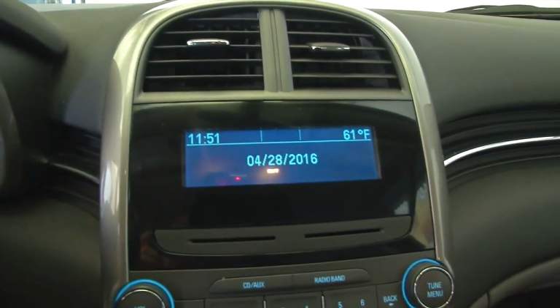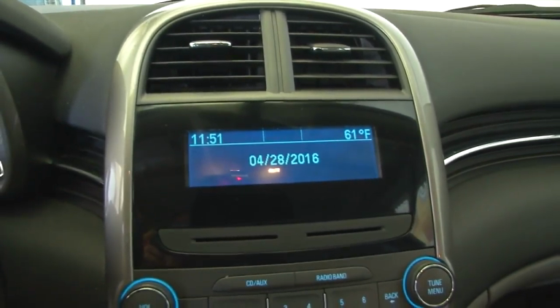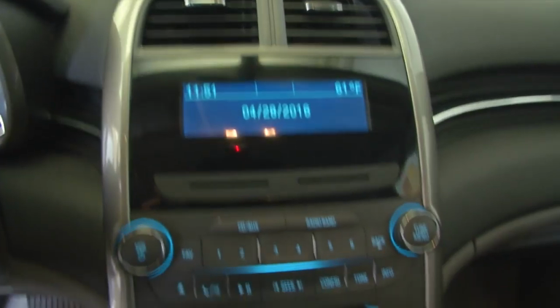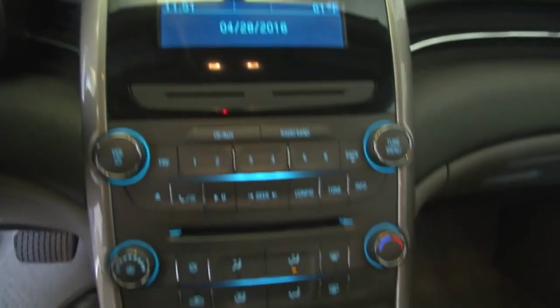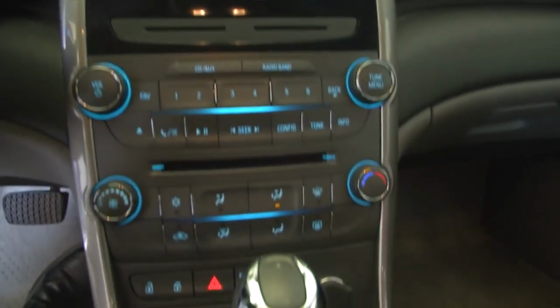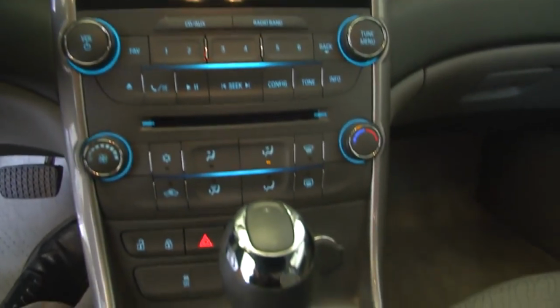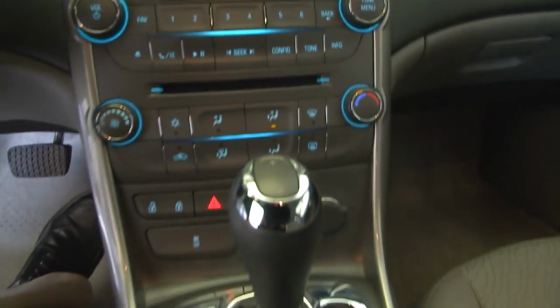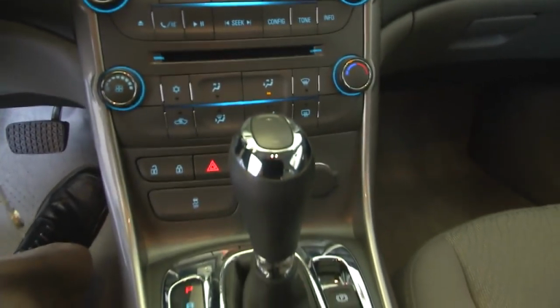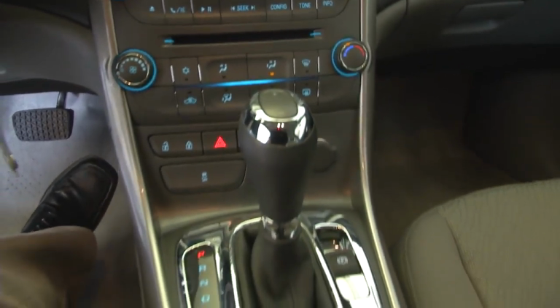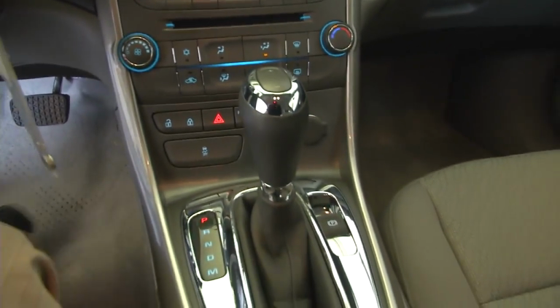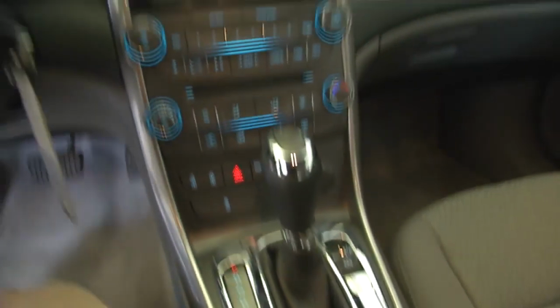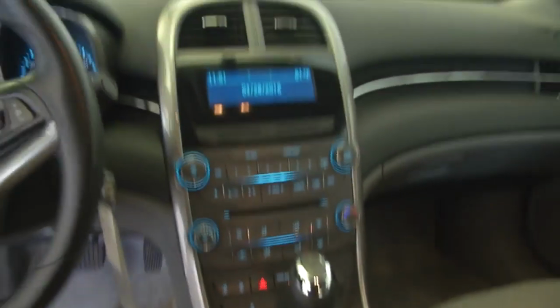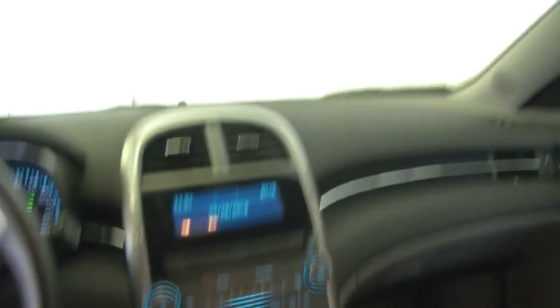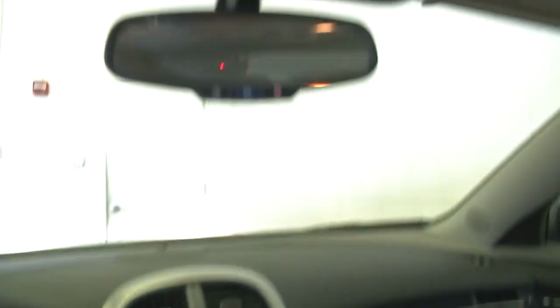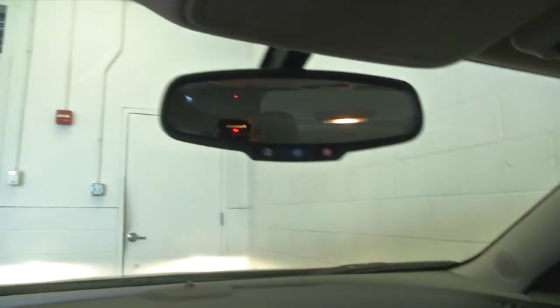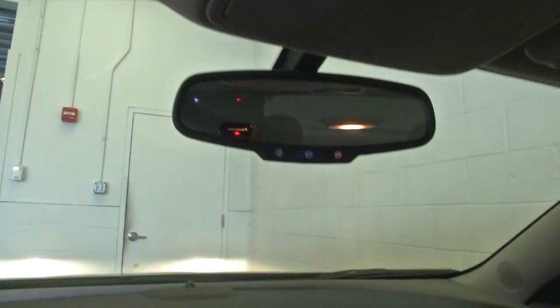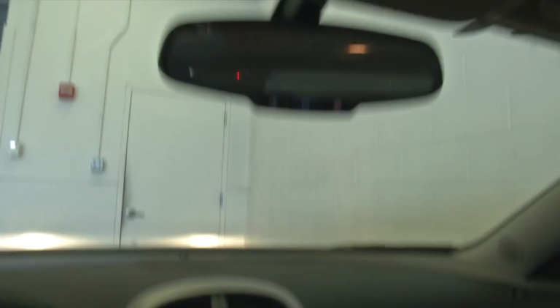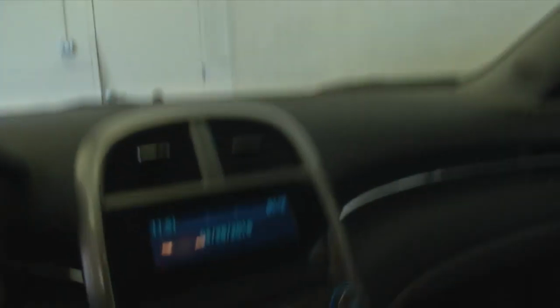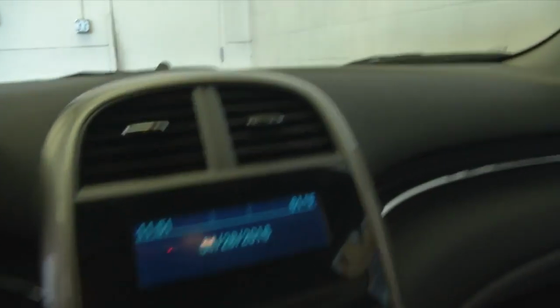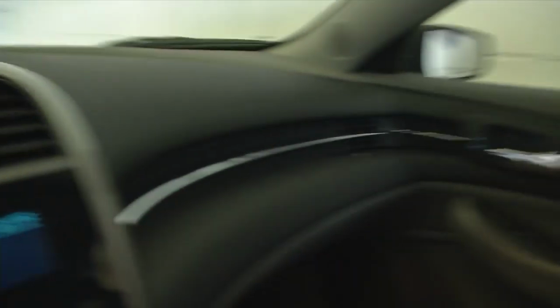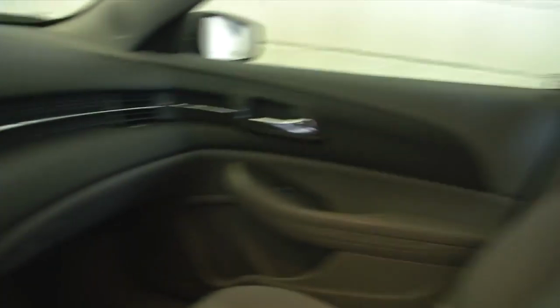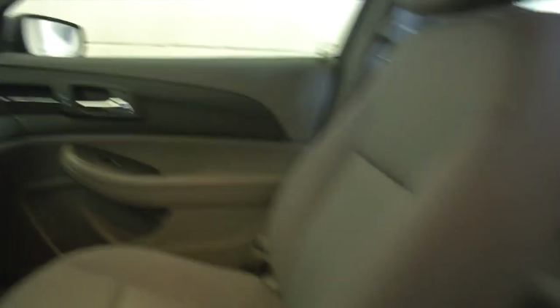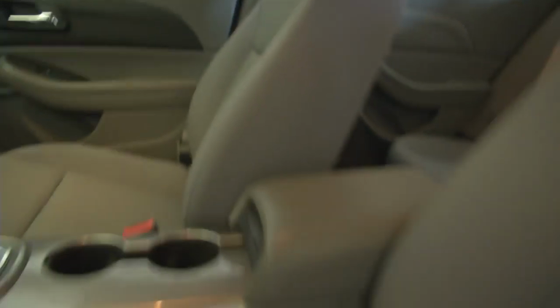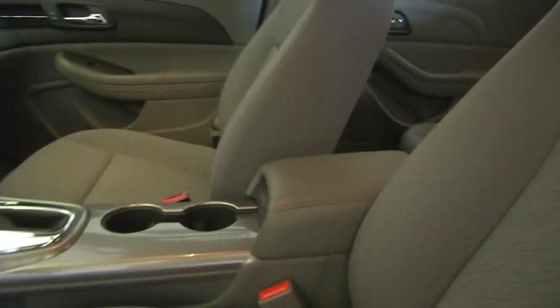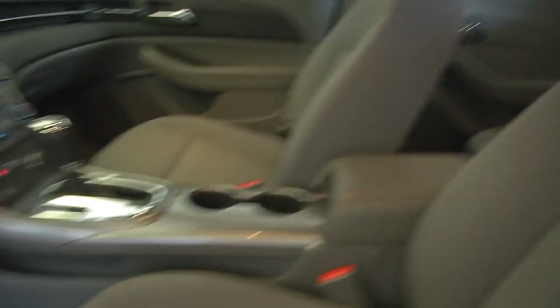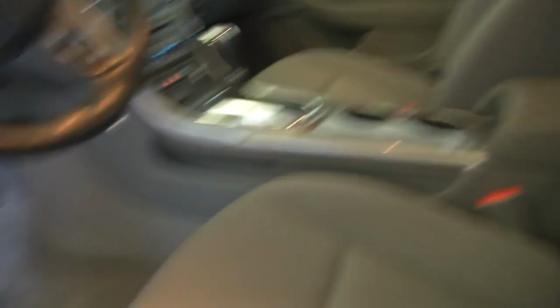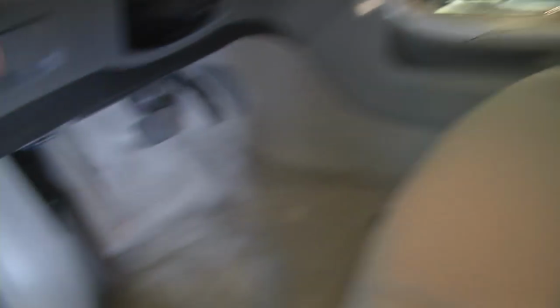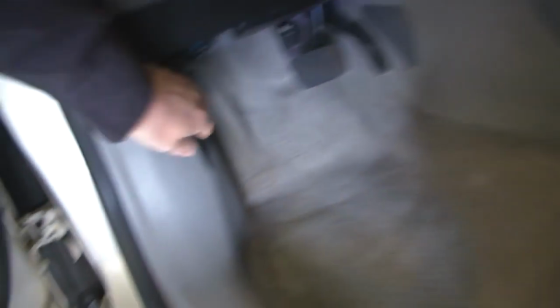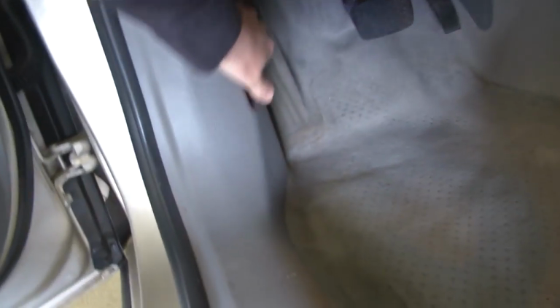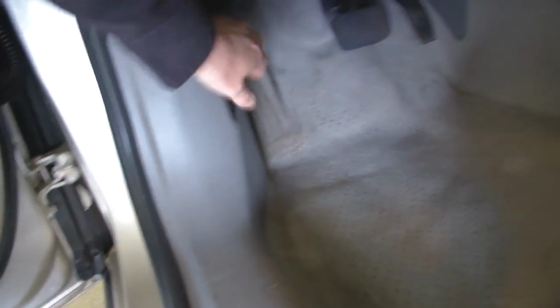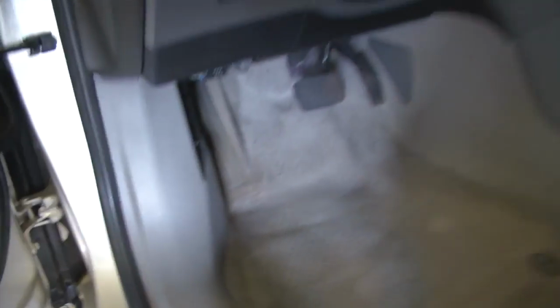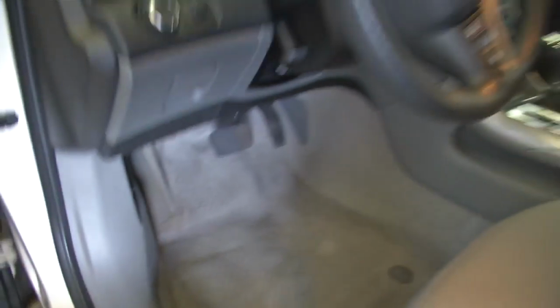AM, FM, CD player. XM satellite radio is available with a subscription. OnStar available with a subscription. Cloth is in real good condition on this vehicle.